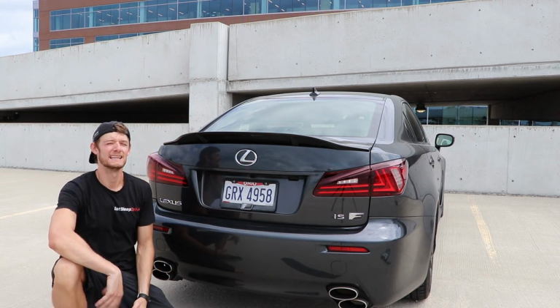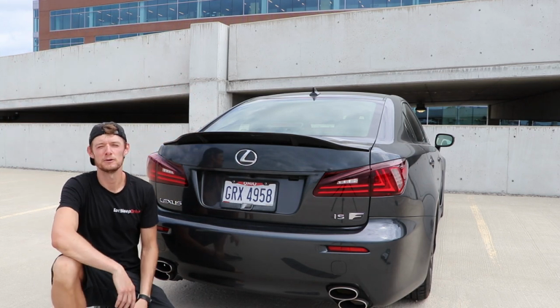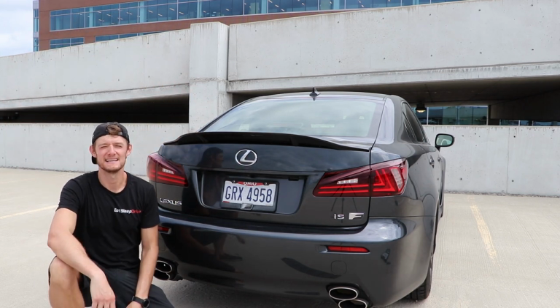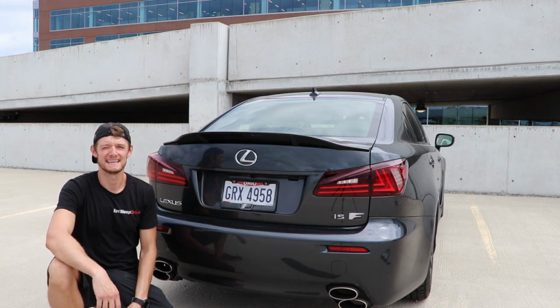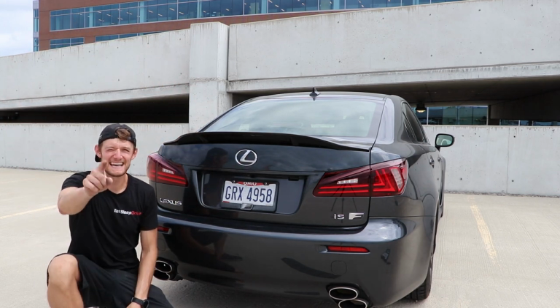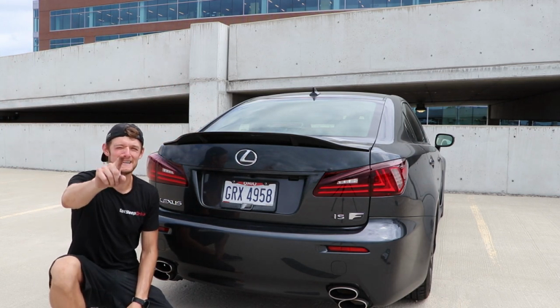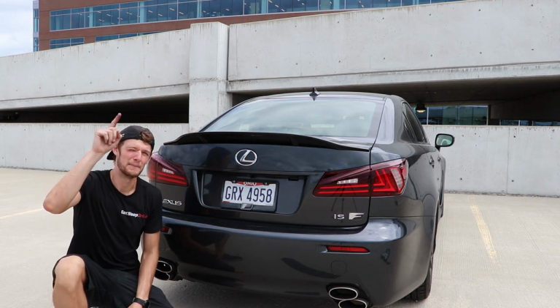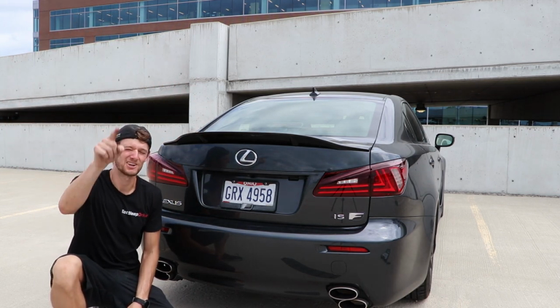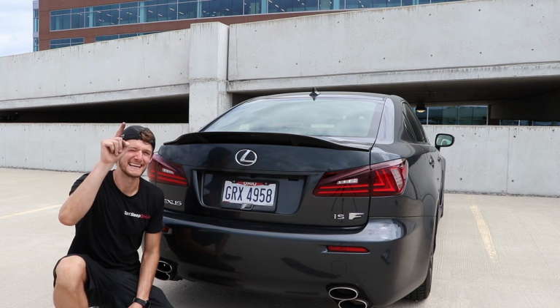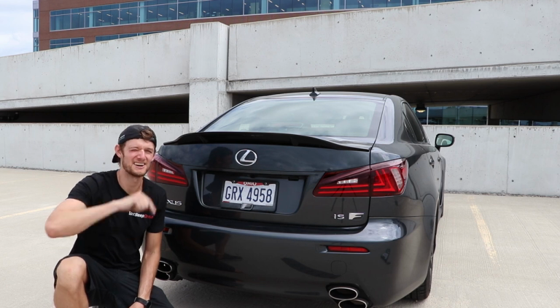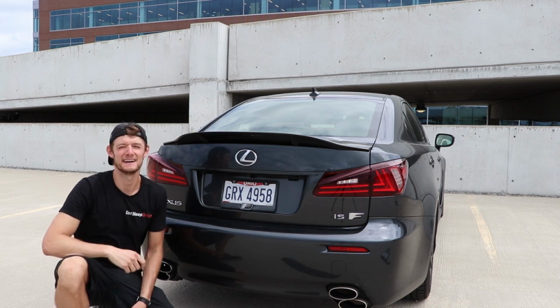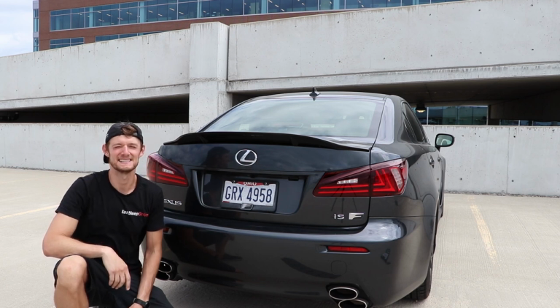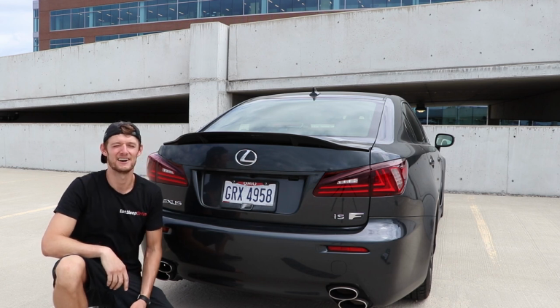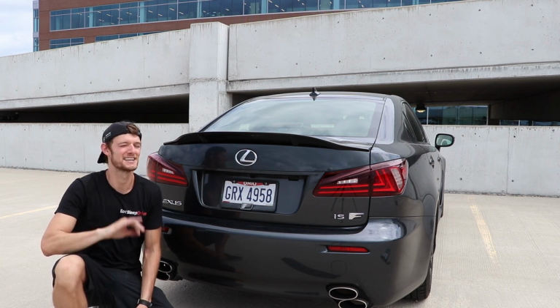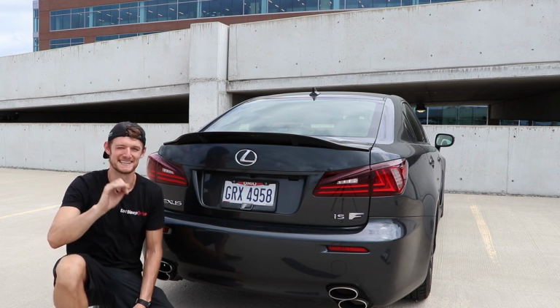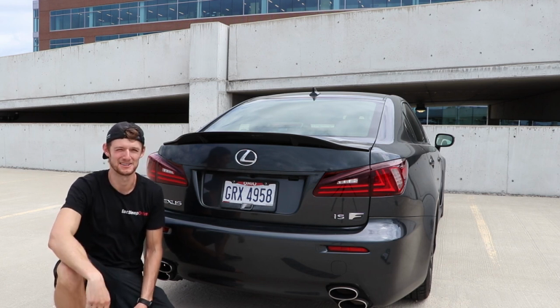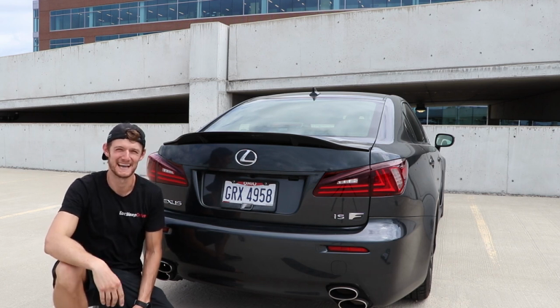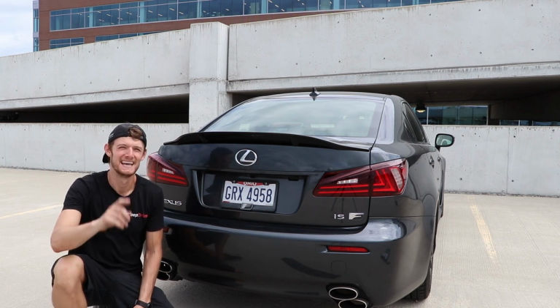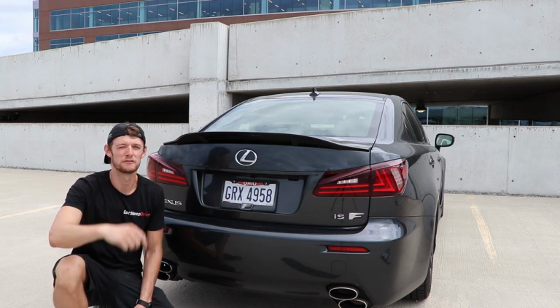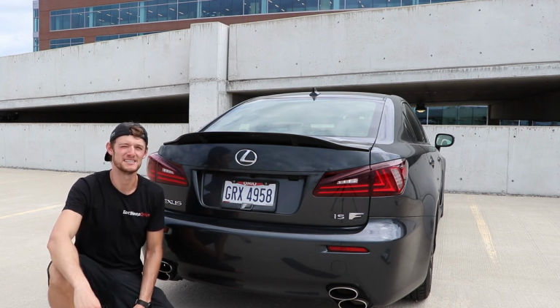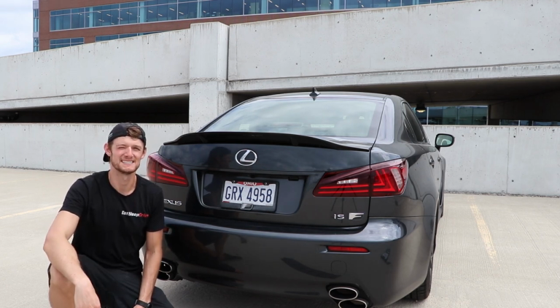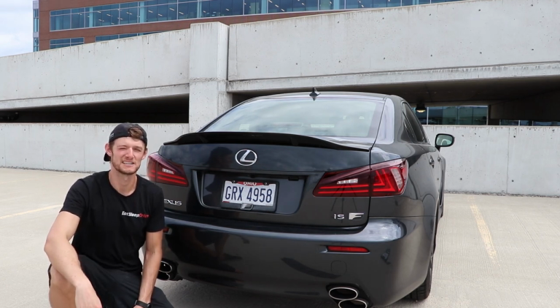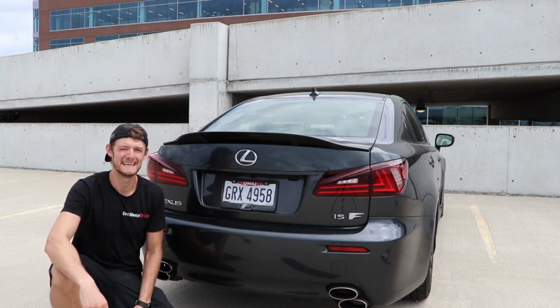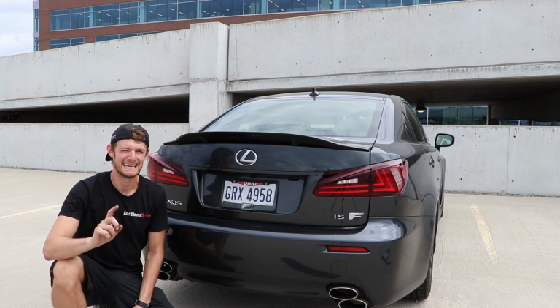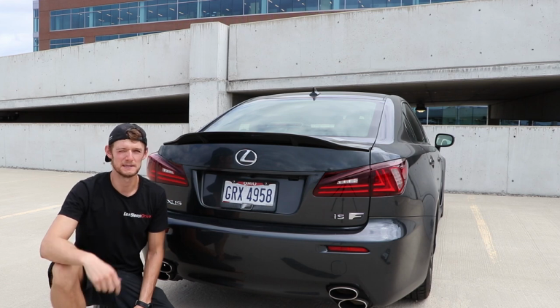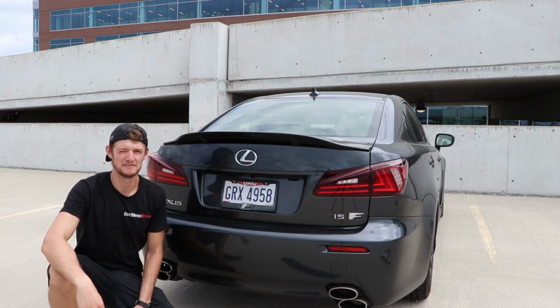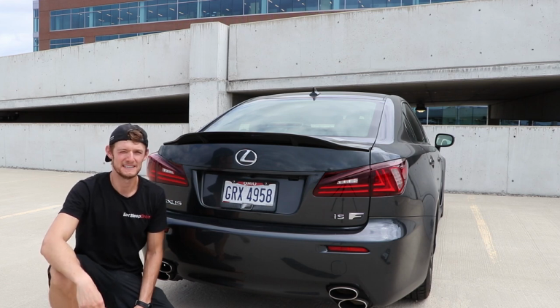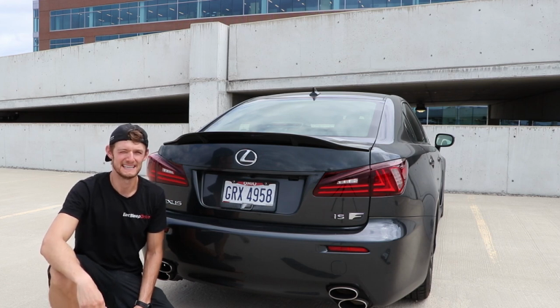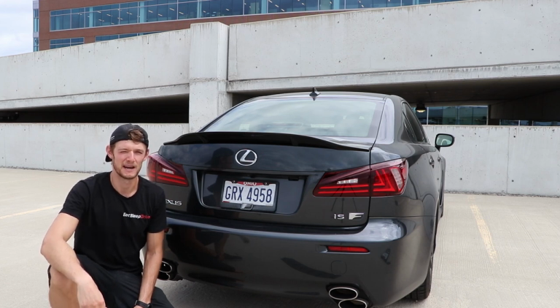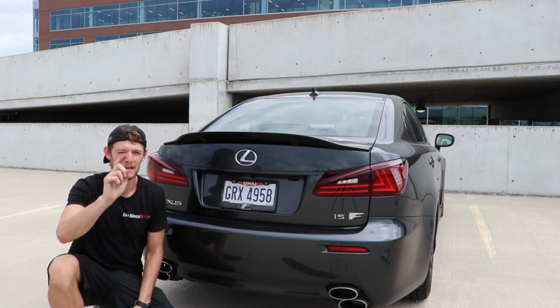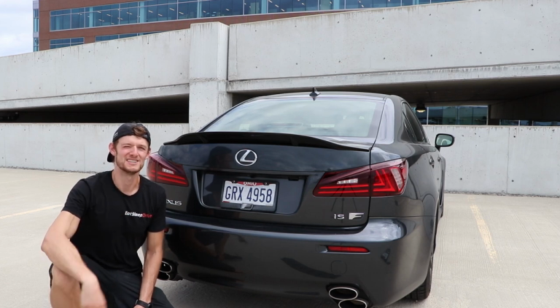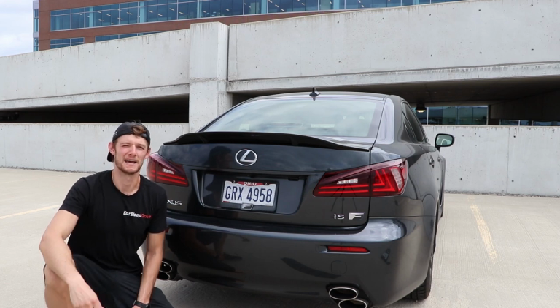Next week I'm finally installing an exhaust on this car — it's going to sound awesome. Look forward to seeing you guys on the next one. Eat Sleep Drive TV on Instagram. See you next time.